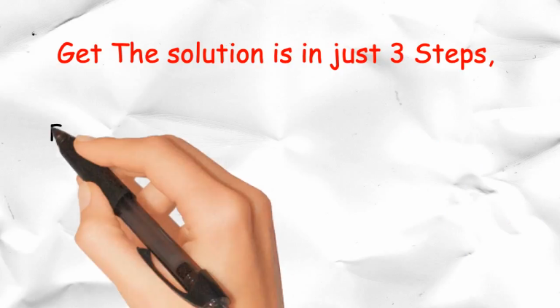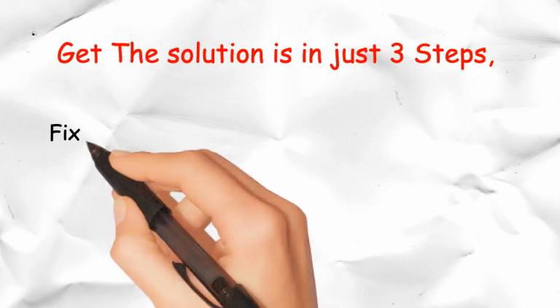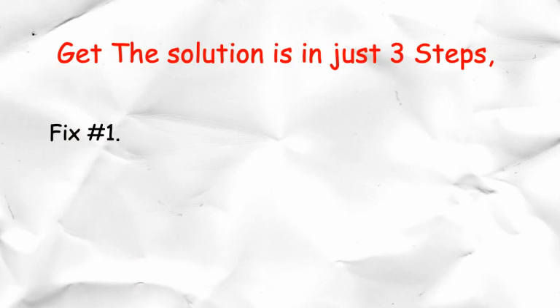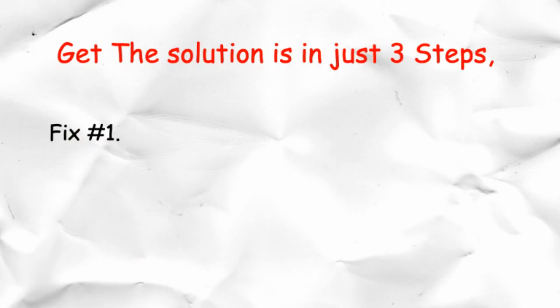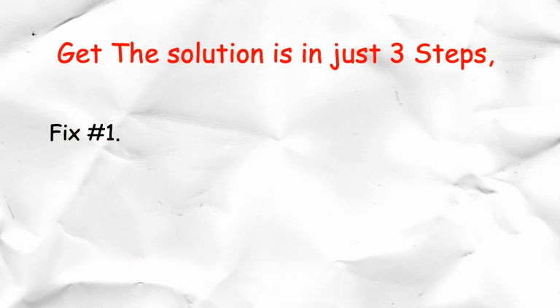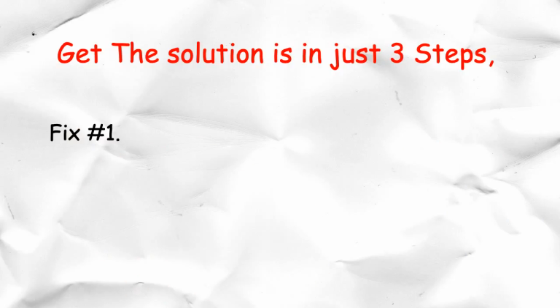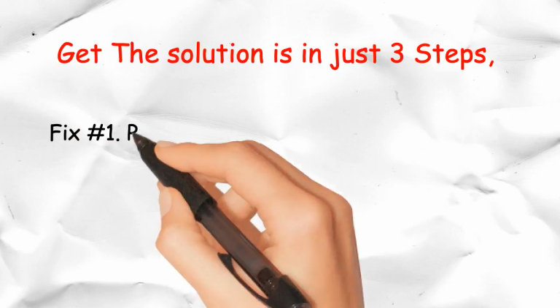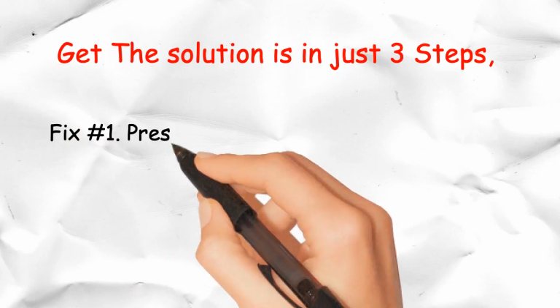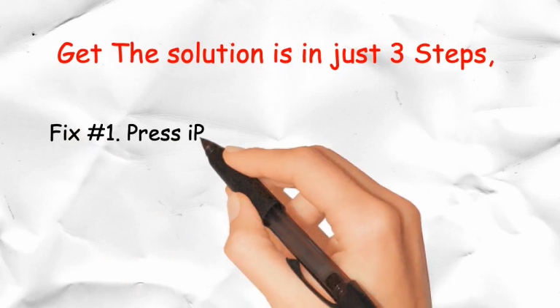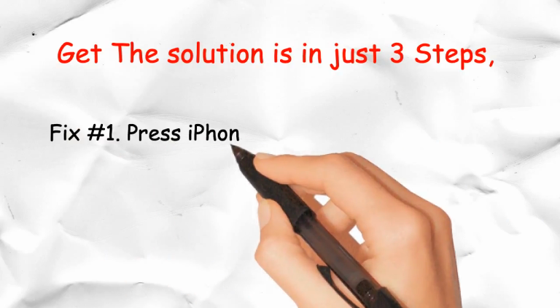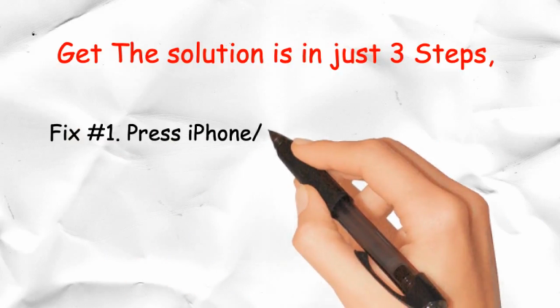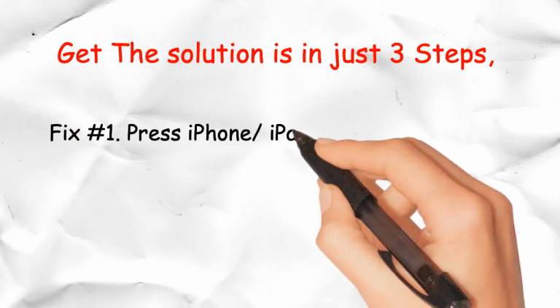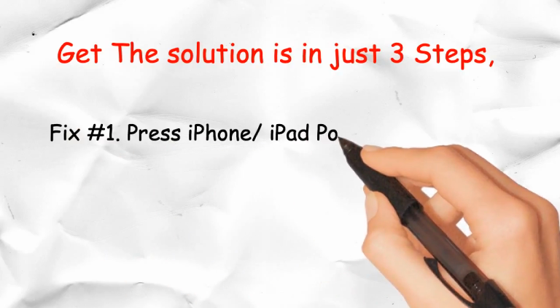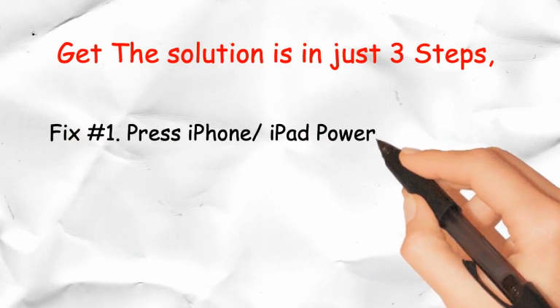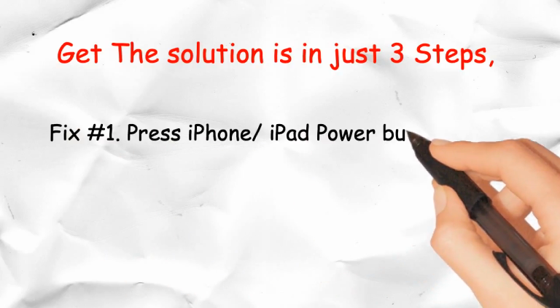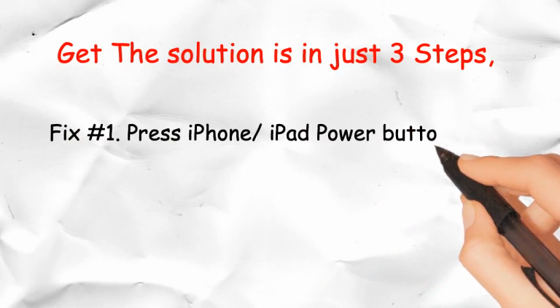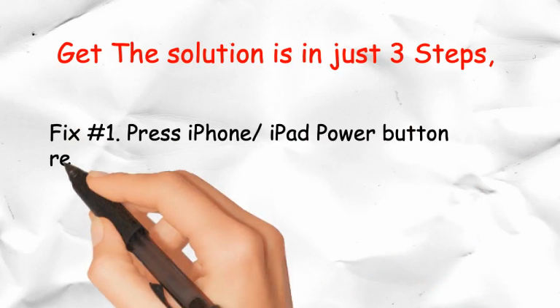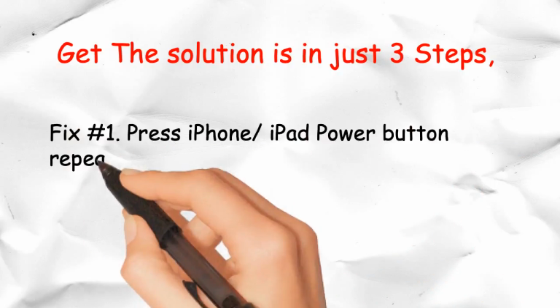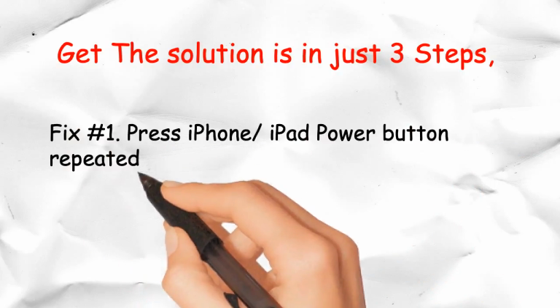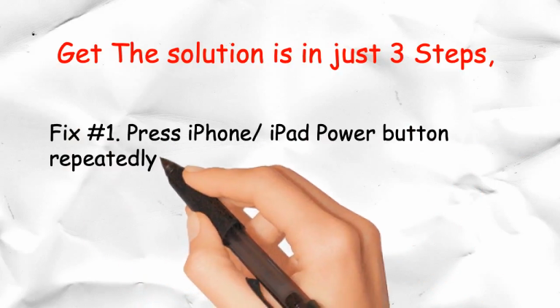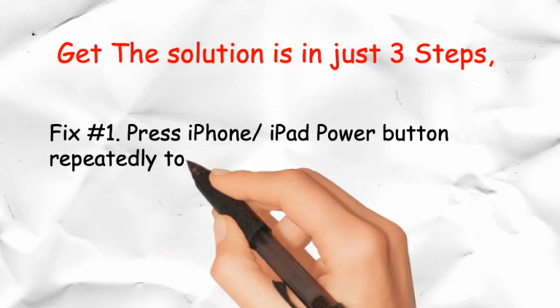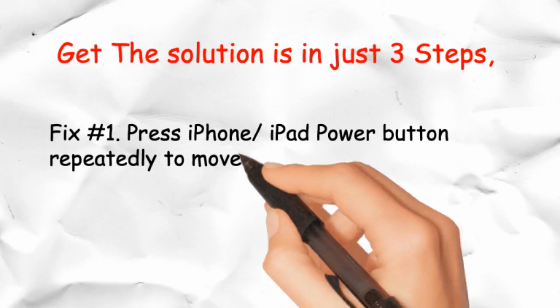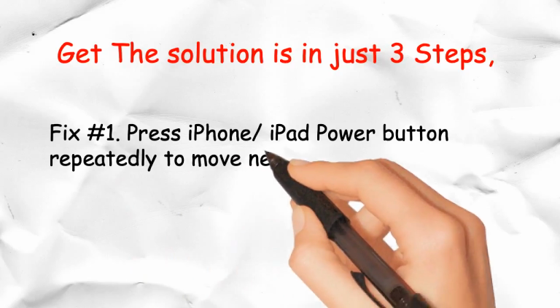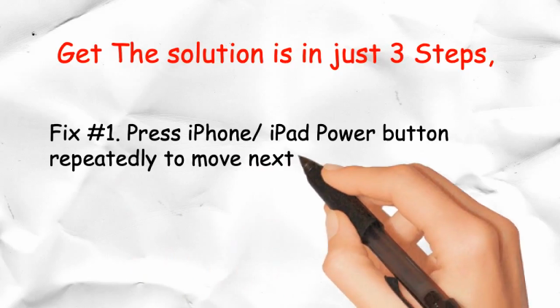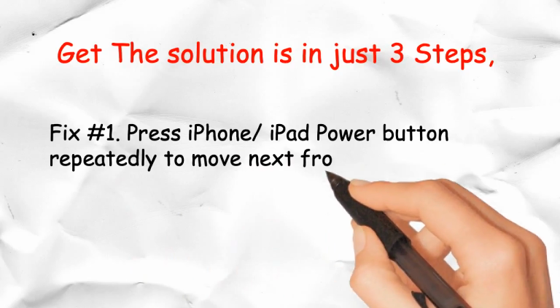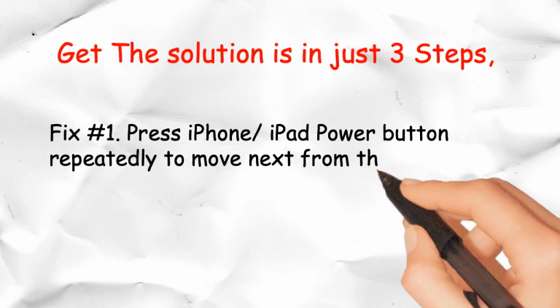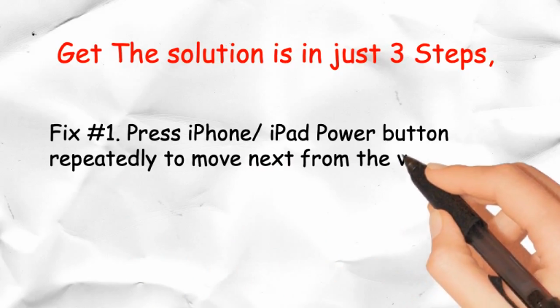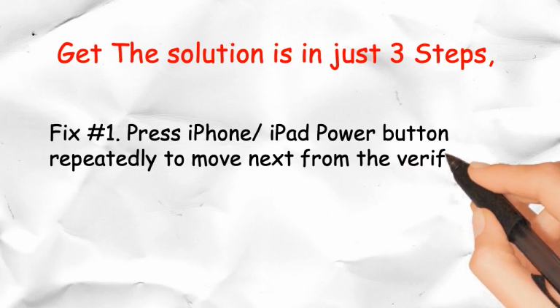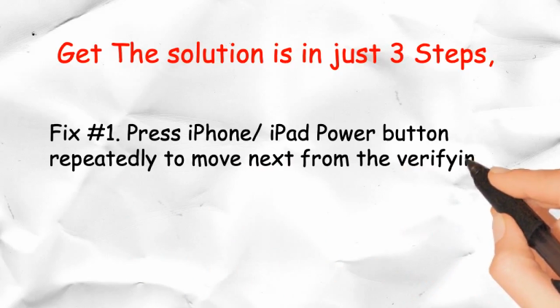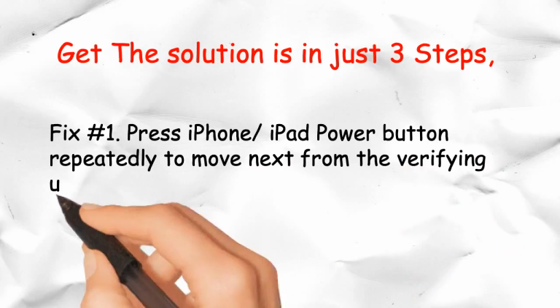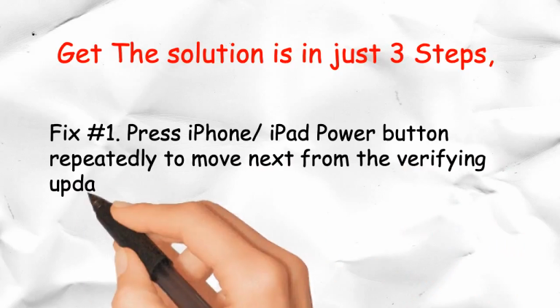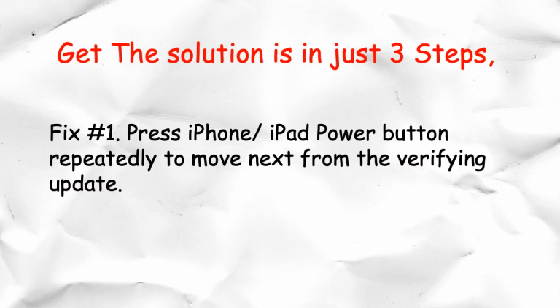Fix Number 1: Press the iPhone or iPad power button repeatedly to move past the verifying update screen.